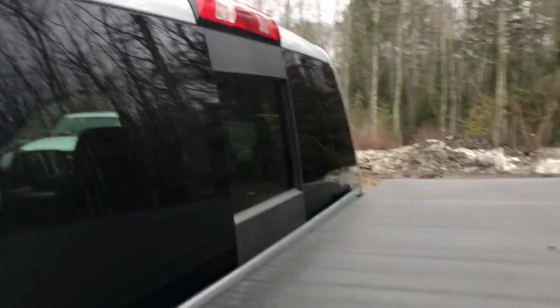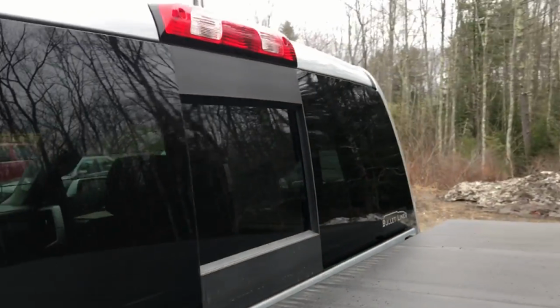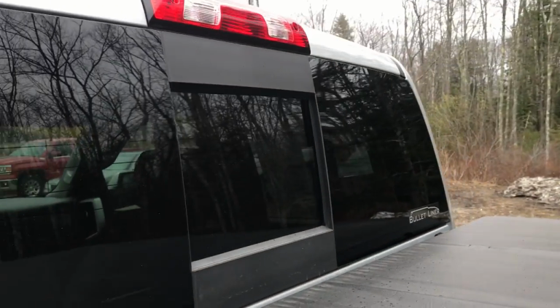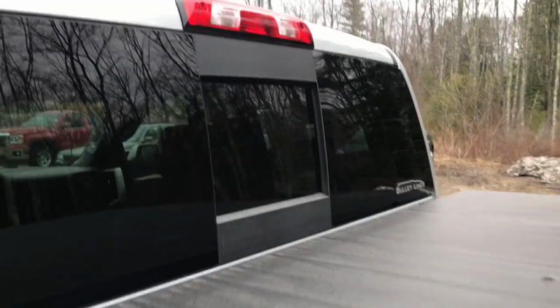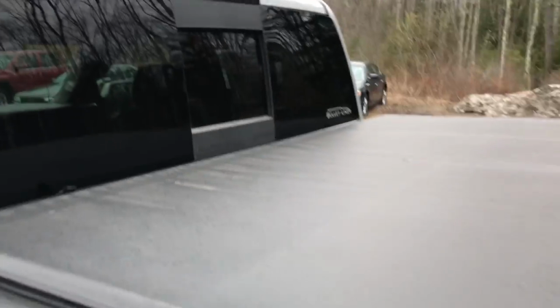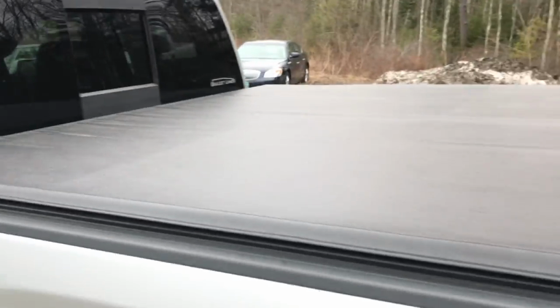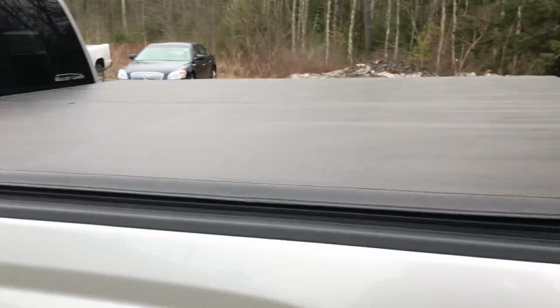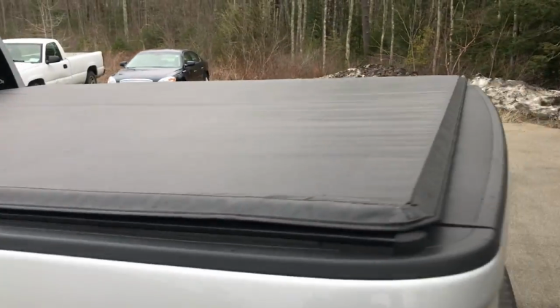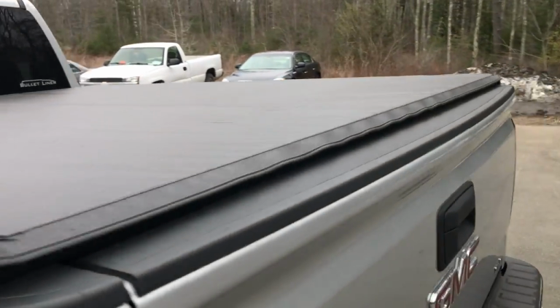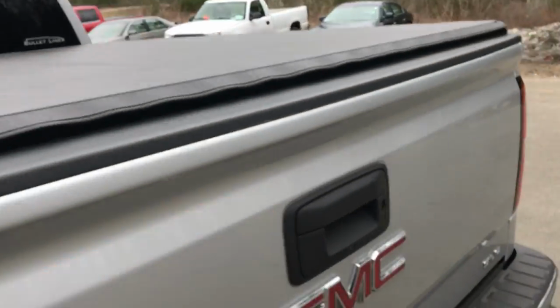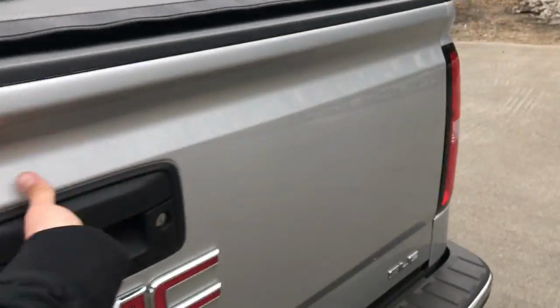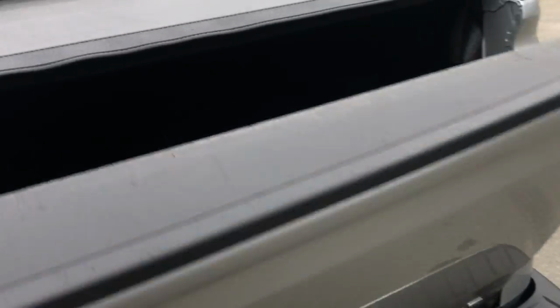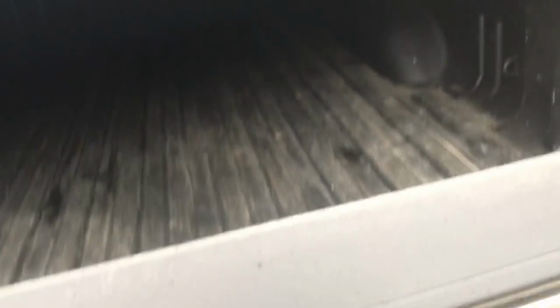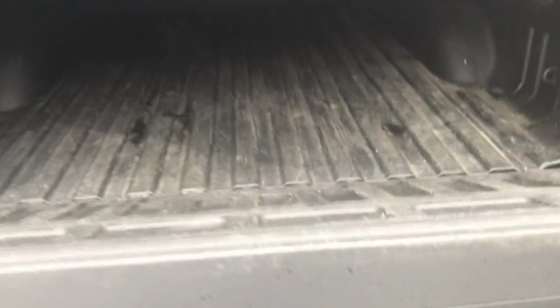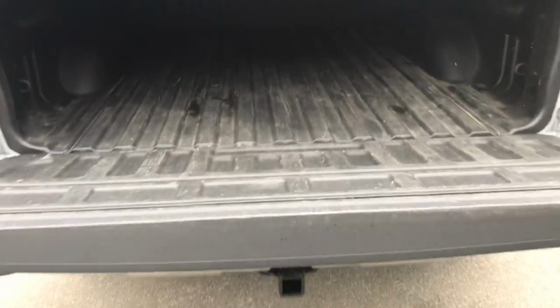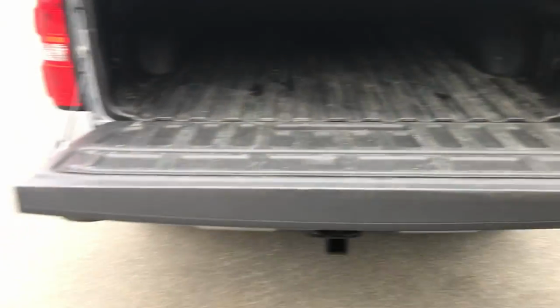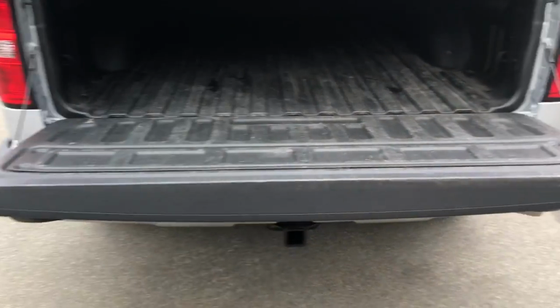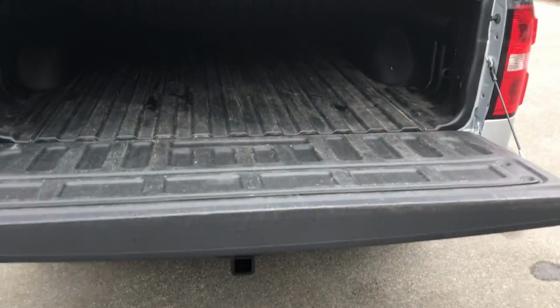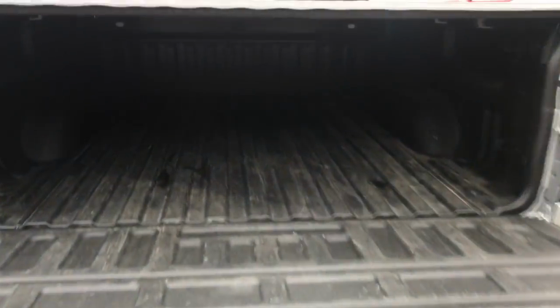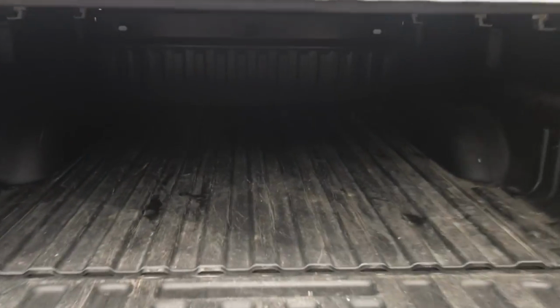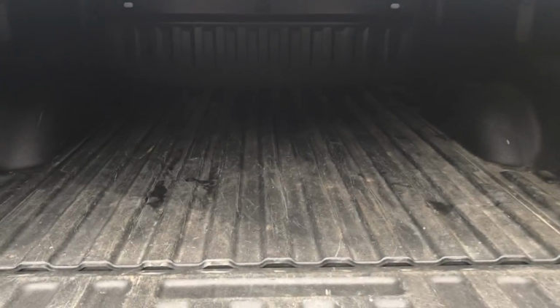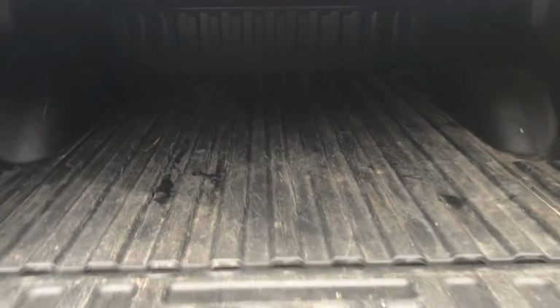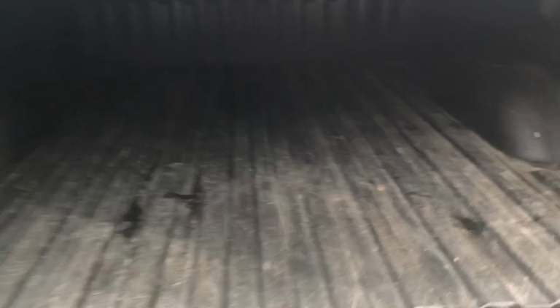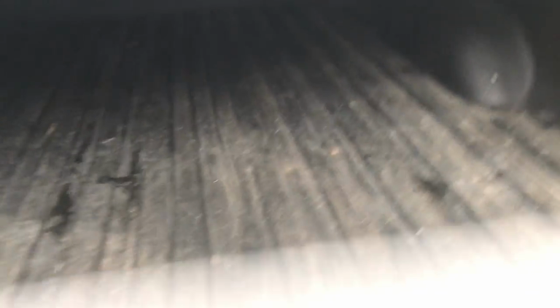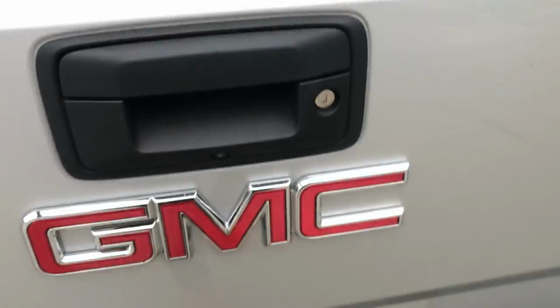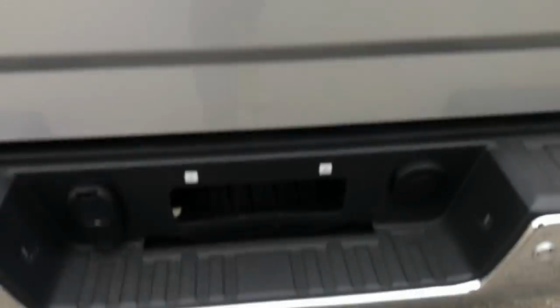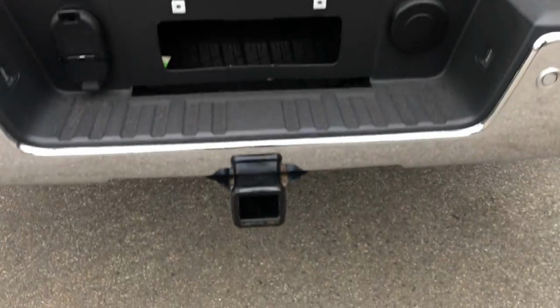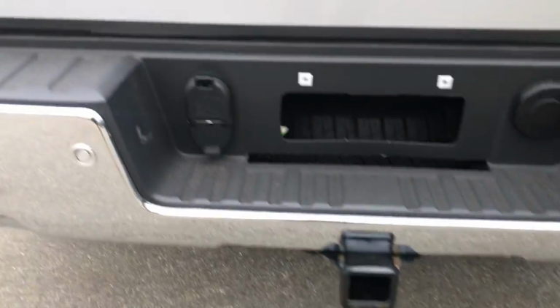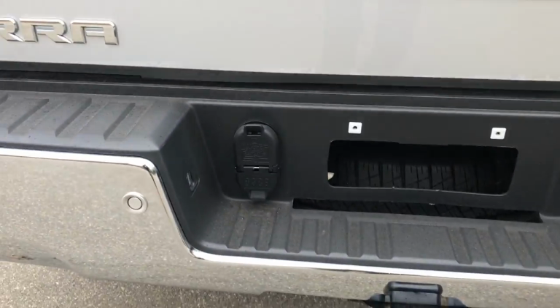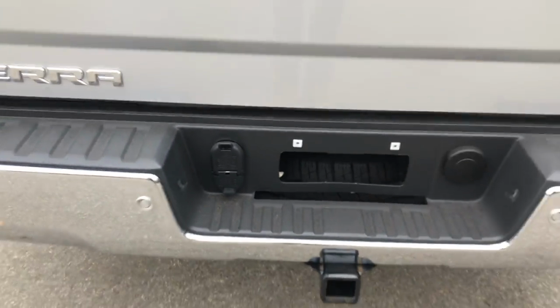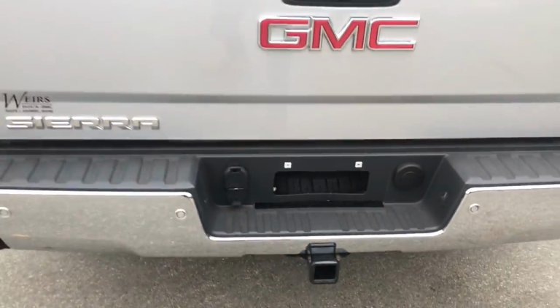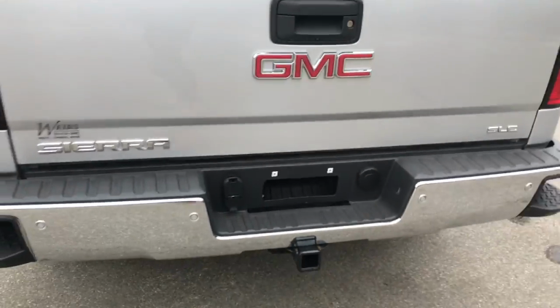Got your power sliding rear window as well as your tonneau cover. Easy open tailgate — goes down nice and gently, no banging. Bed liner looks in good shape. And you got your tow hitch with your plugs down at the bottom there.